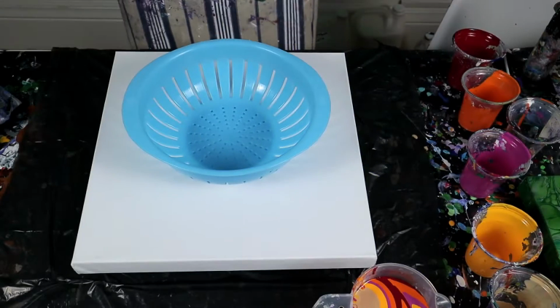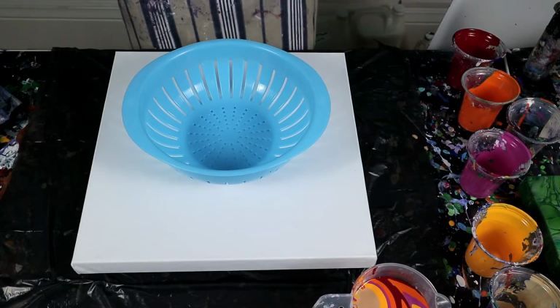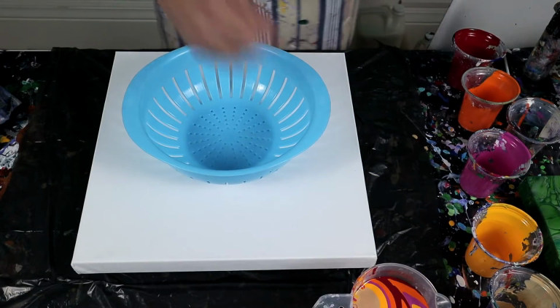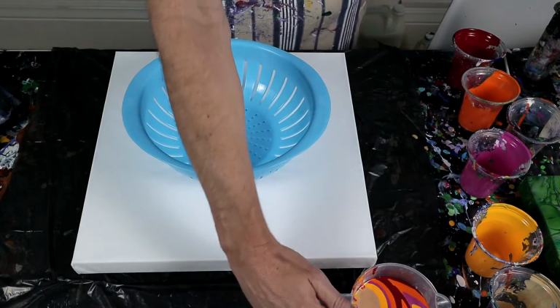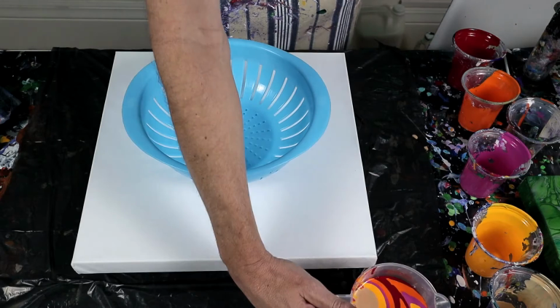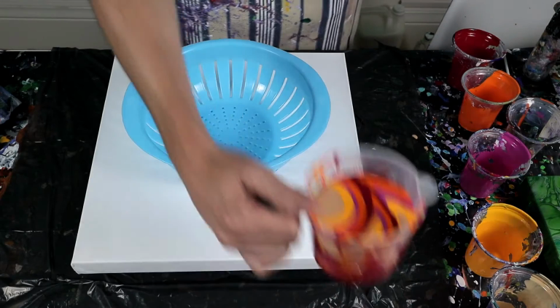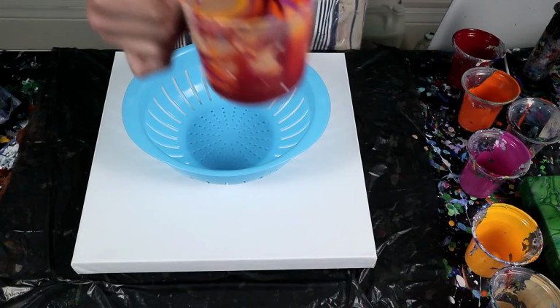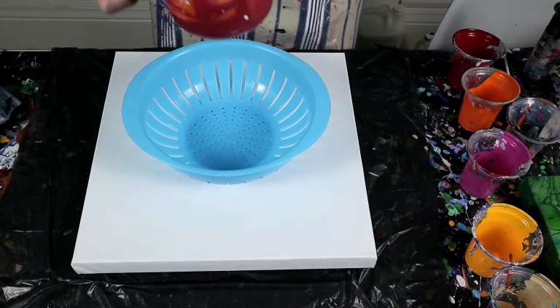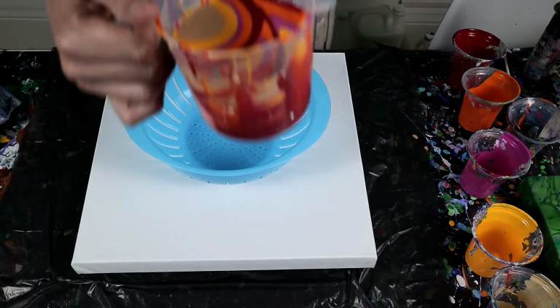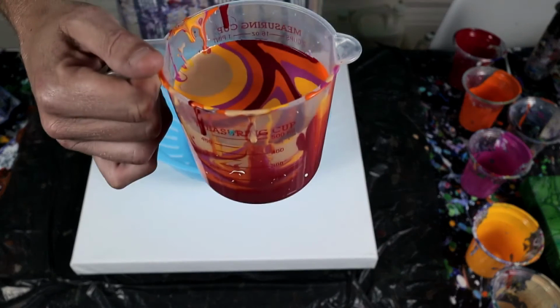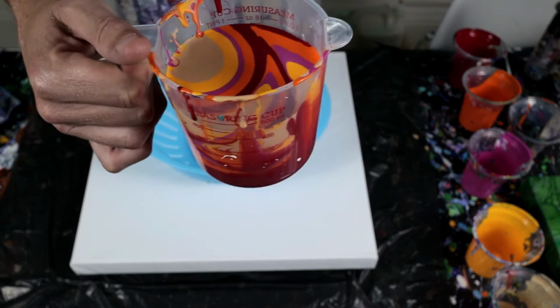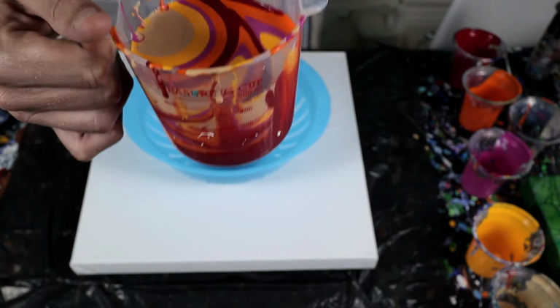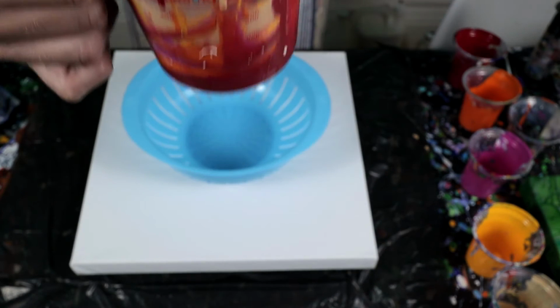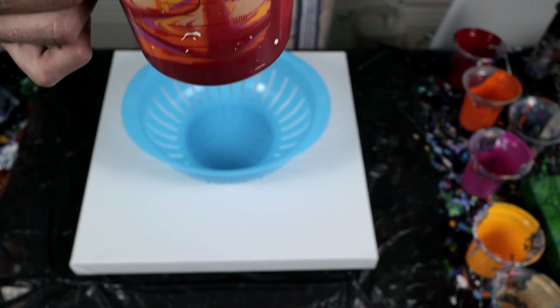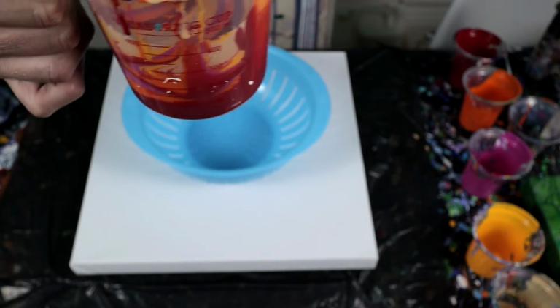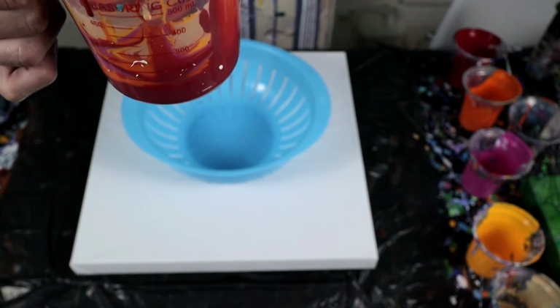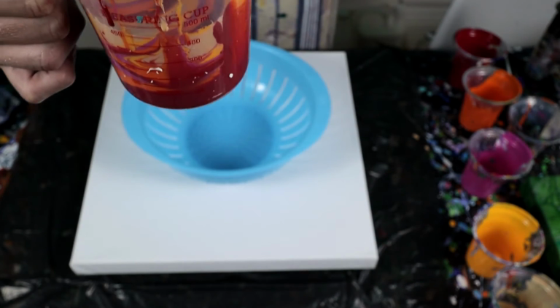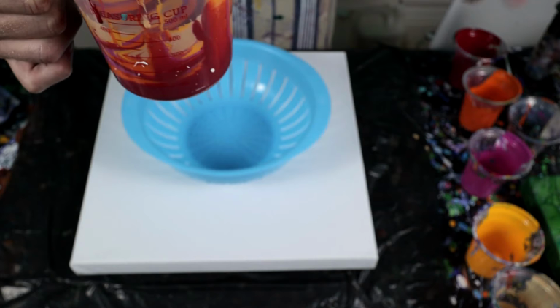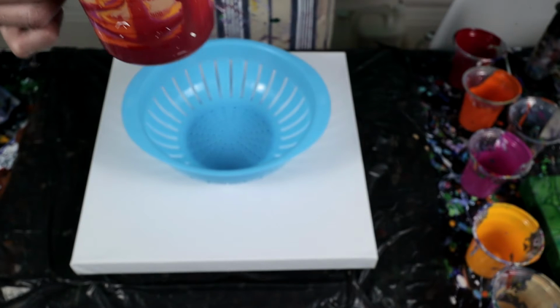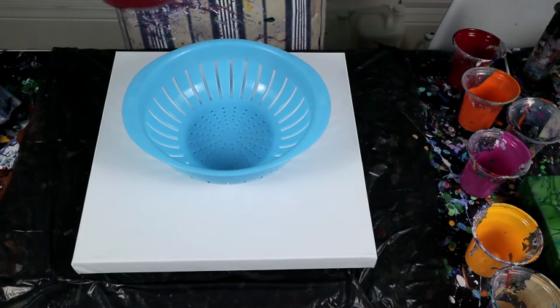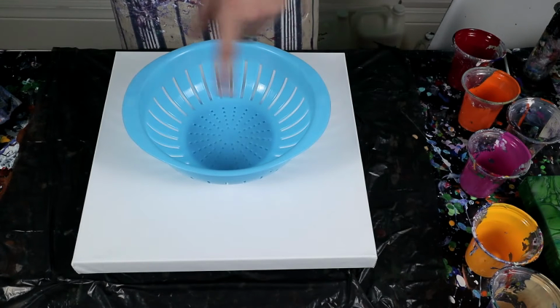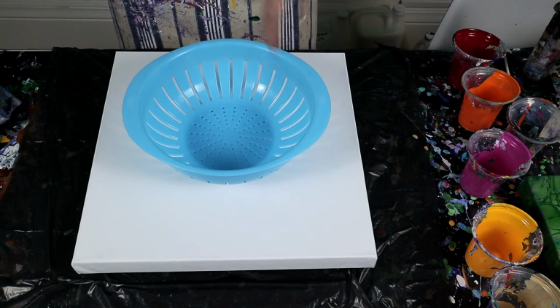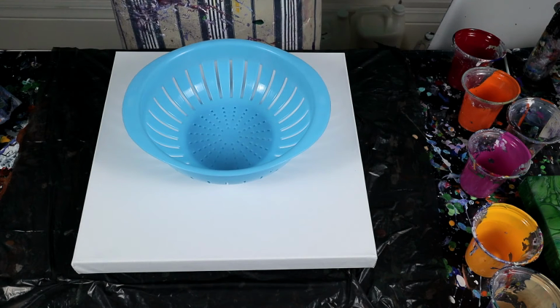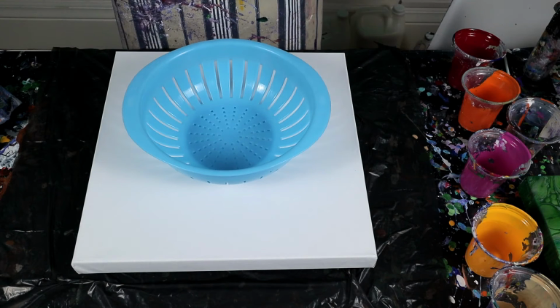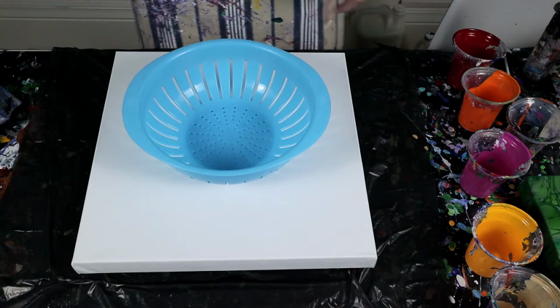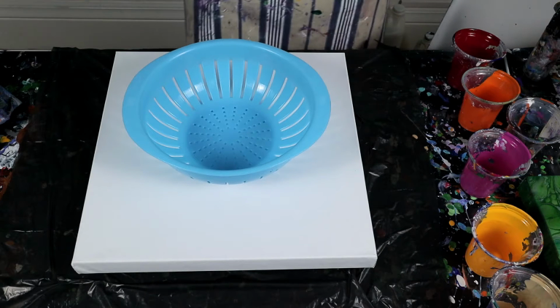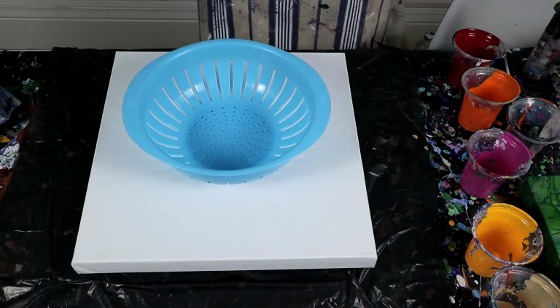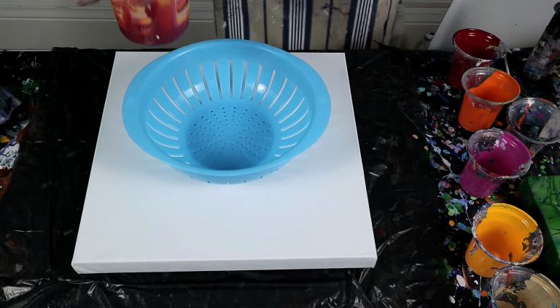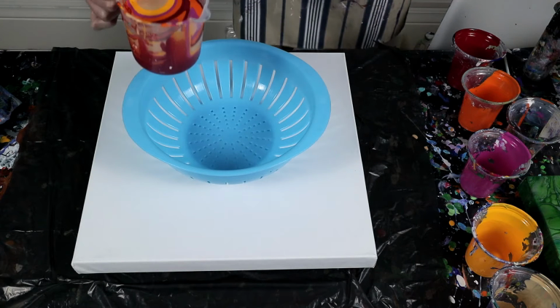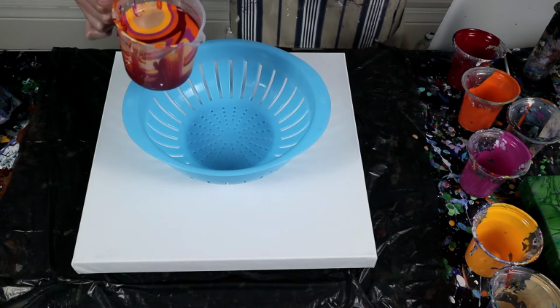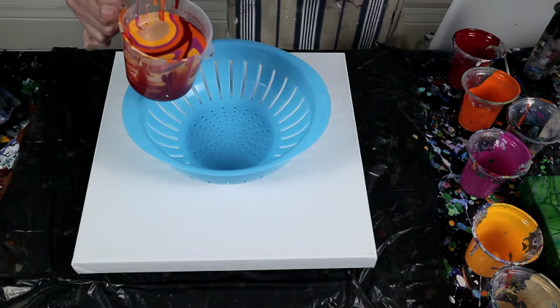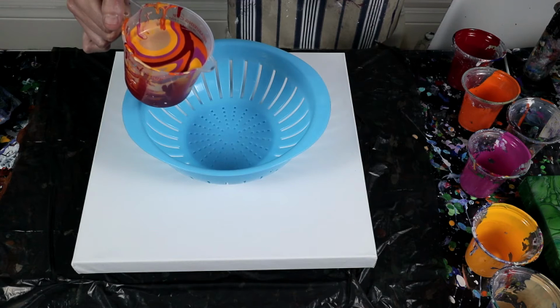Sorry about that — the battery pack ran out so I had to change the batteries. I've filled up the jug with the alternating layers of these paints and now I'm pretty much just going to pour it over the colander and see how it goes.